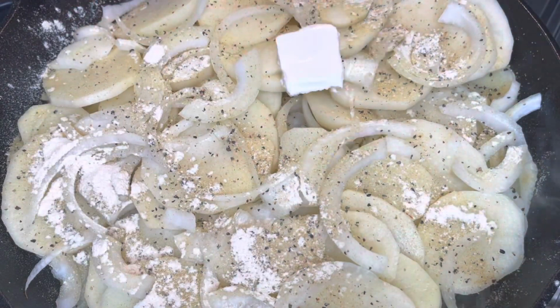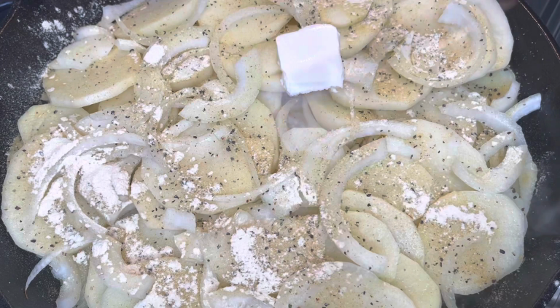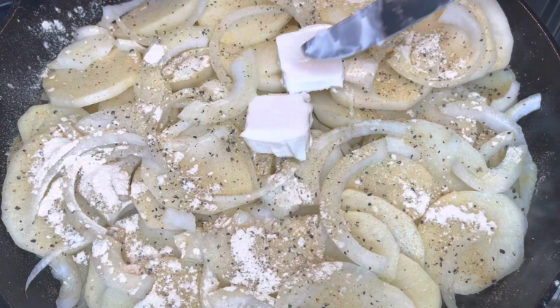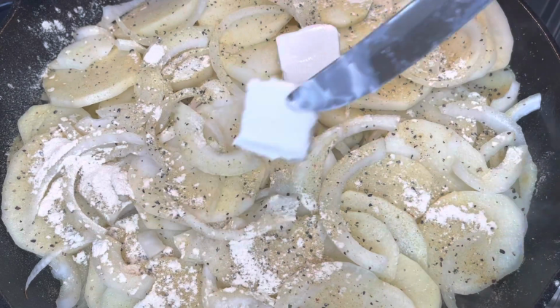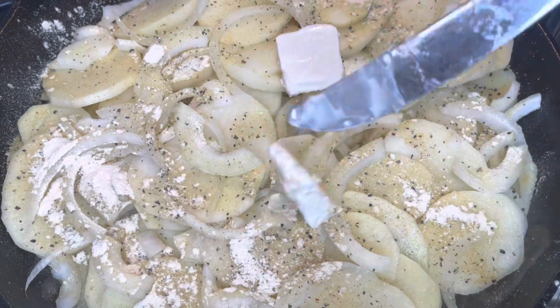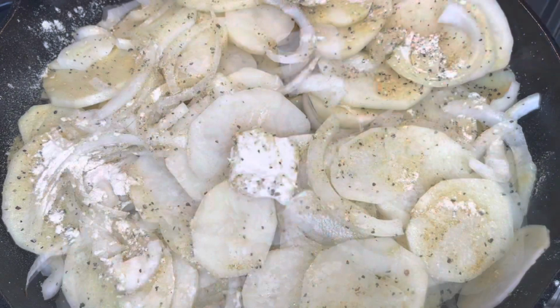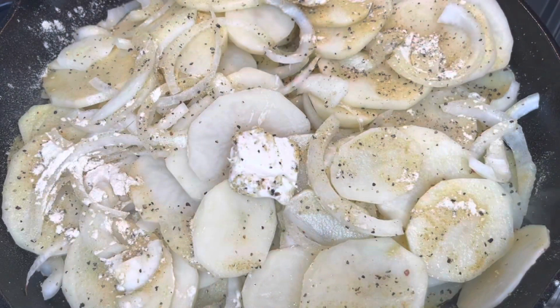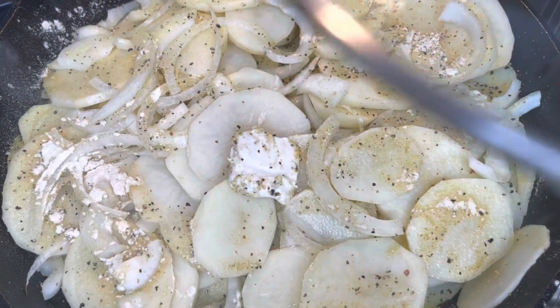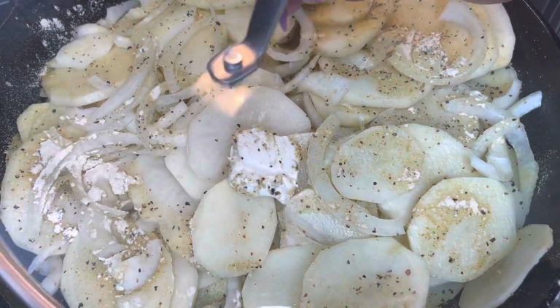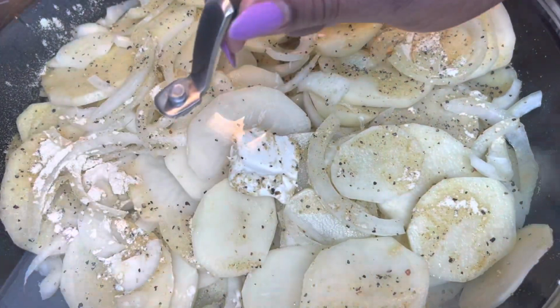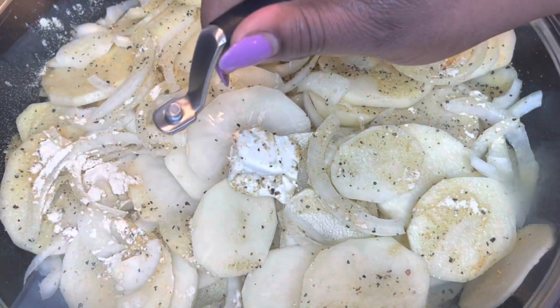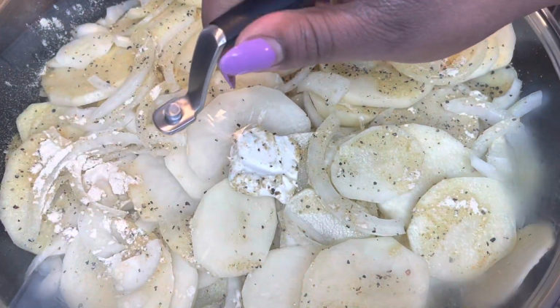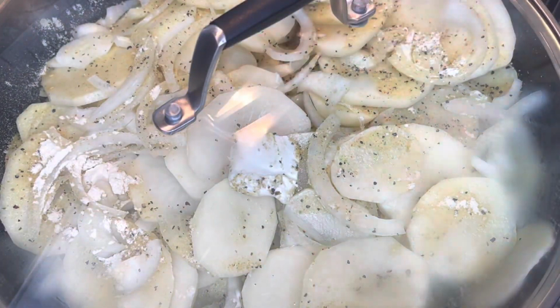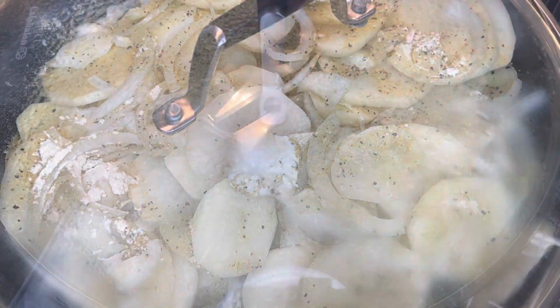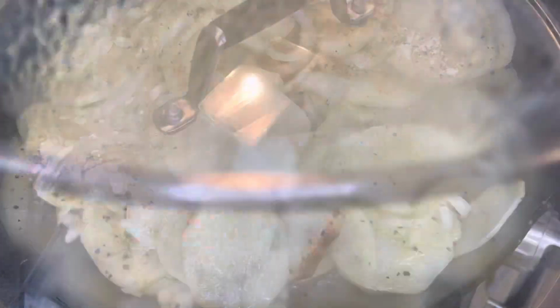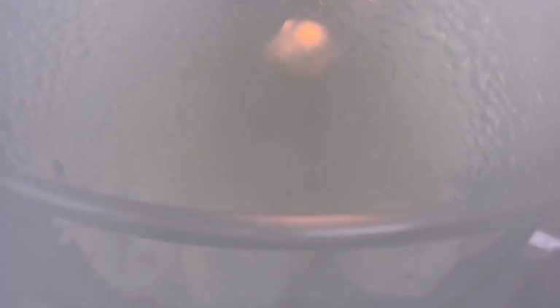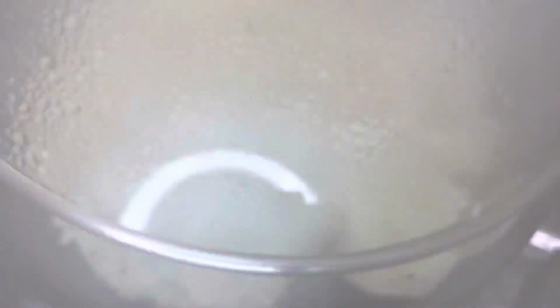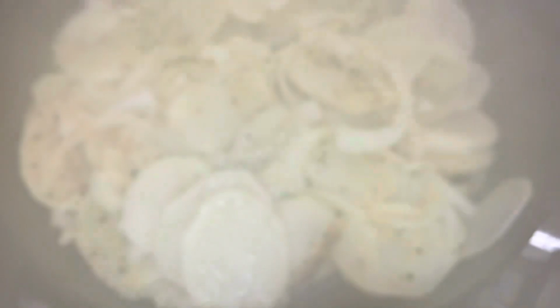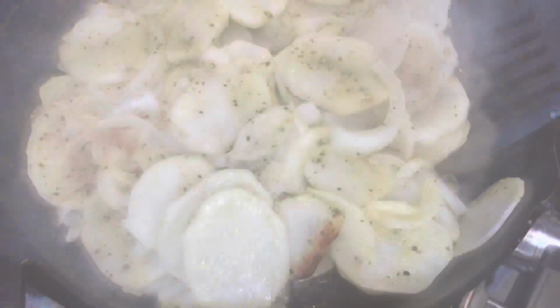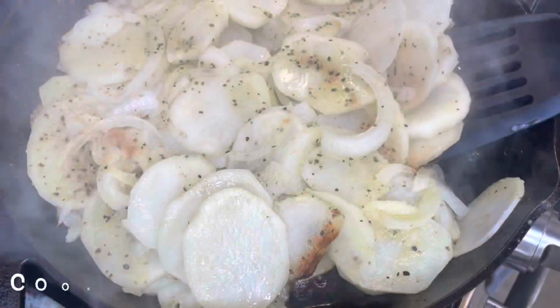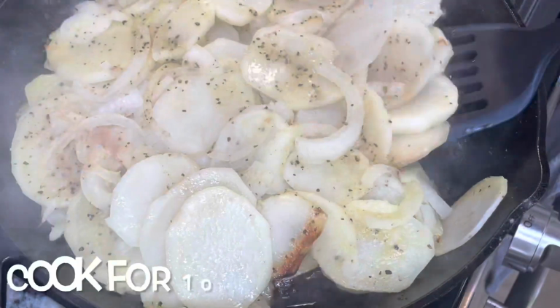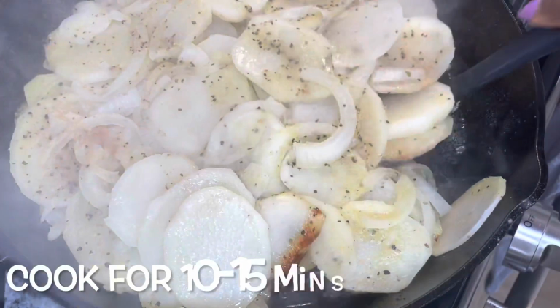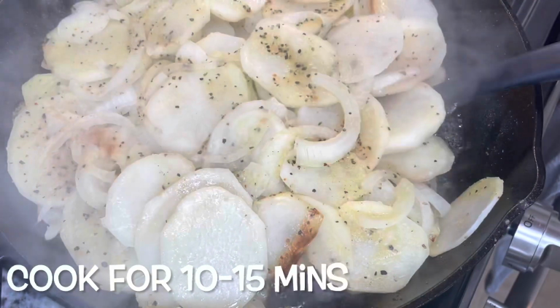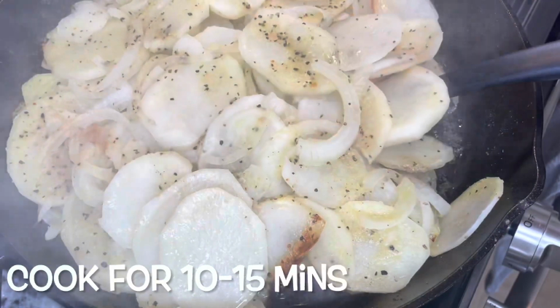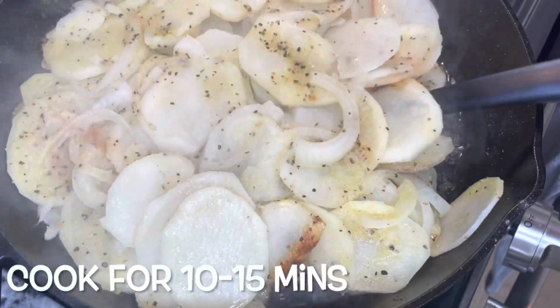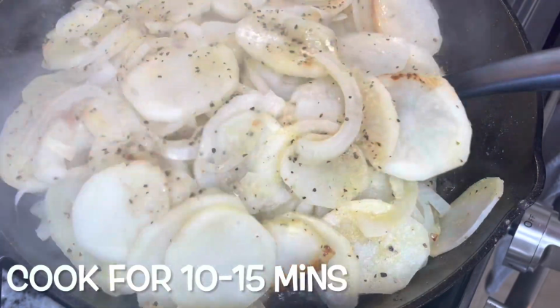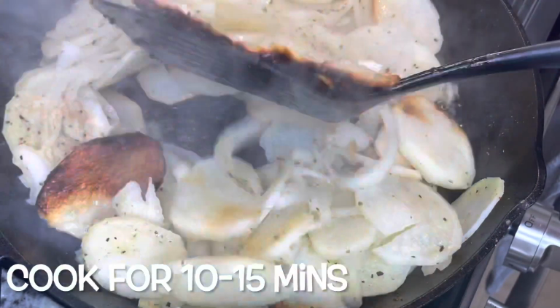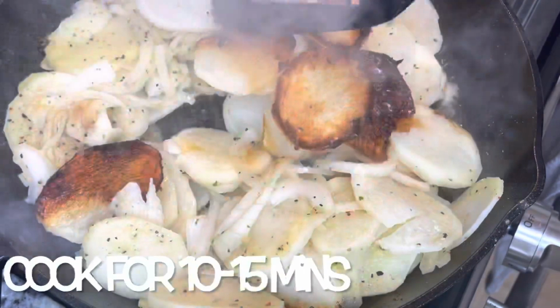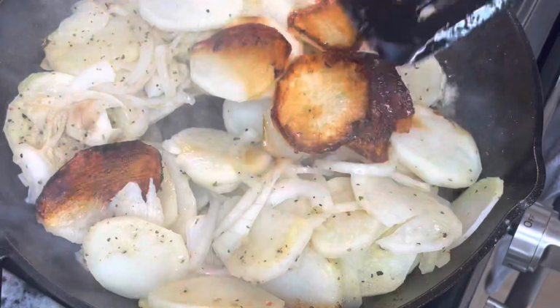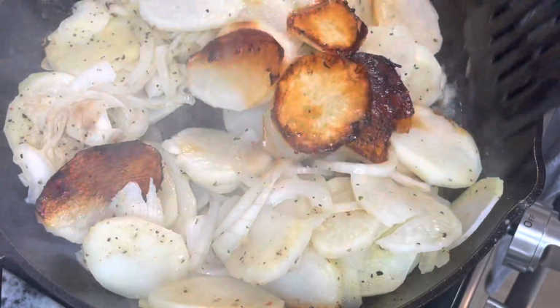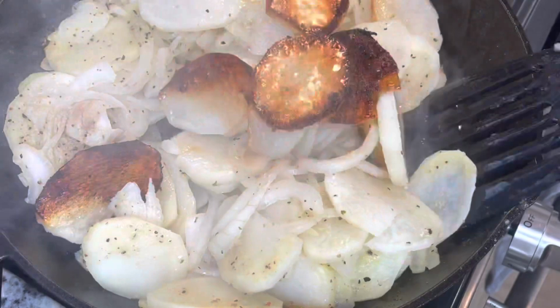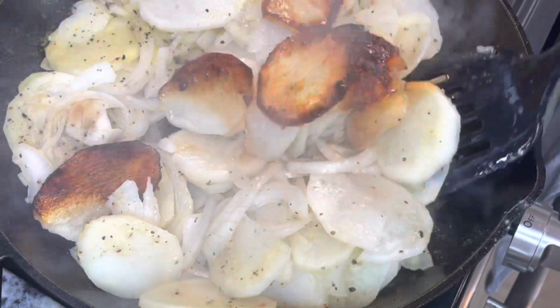After I seasoned my potatoes, I added about two tablespoons of butter on top, then put a lid on it and let it cook for about 10 minutes or so, and then you're gonna flip your potatoes over.